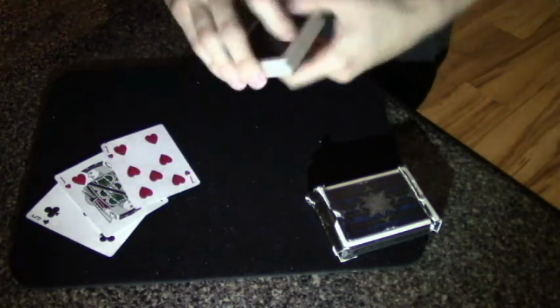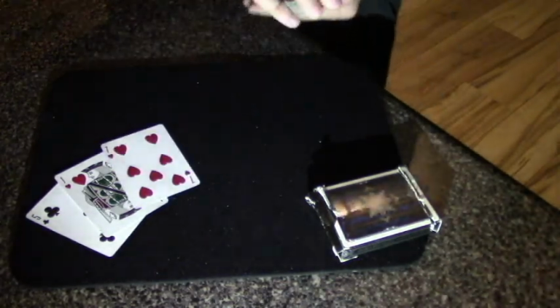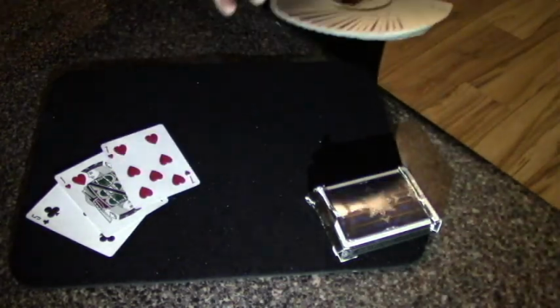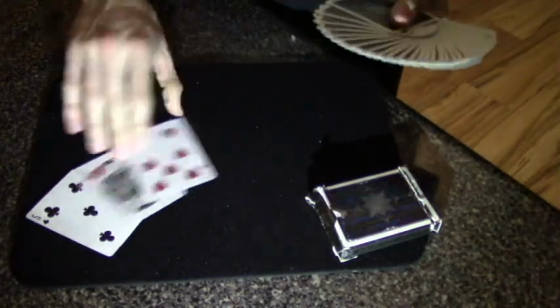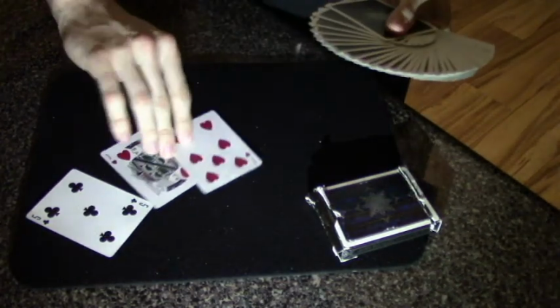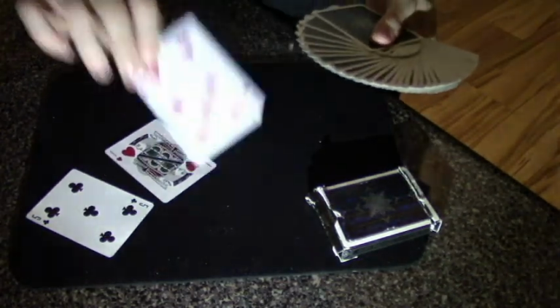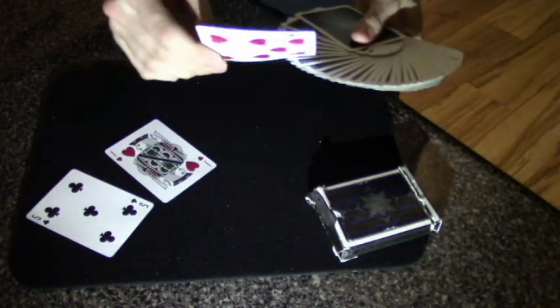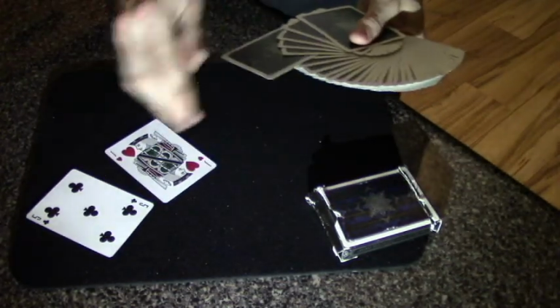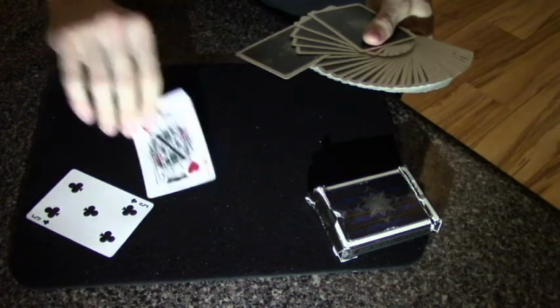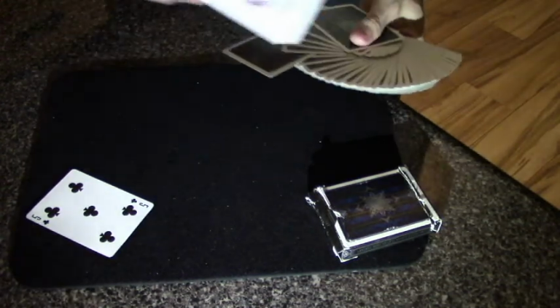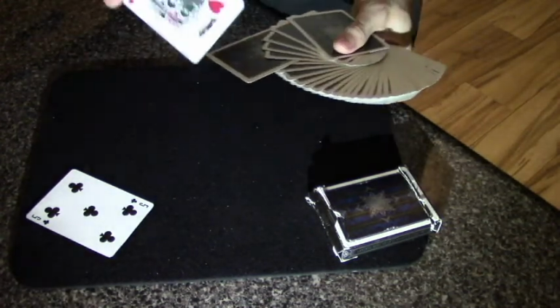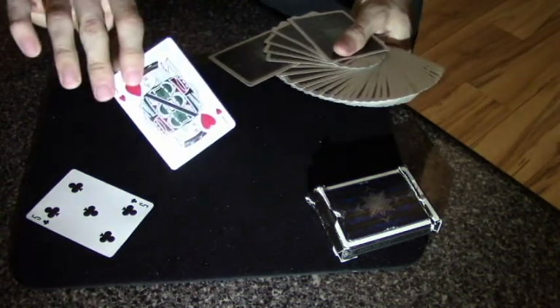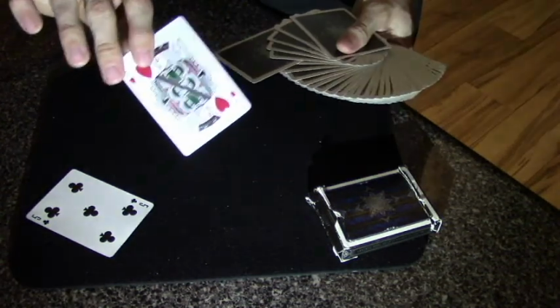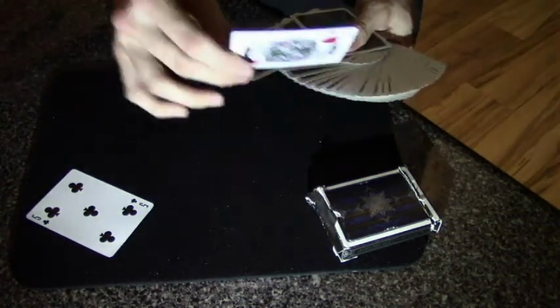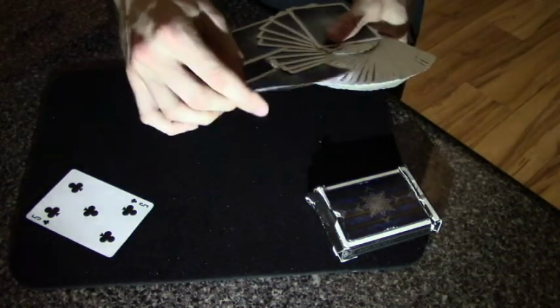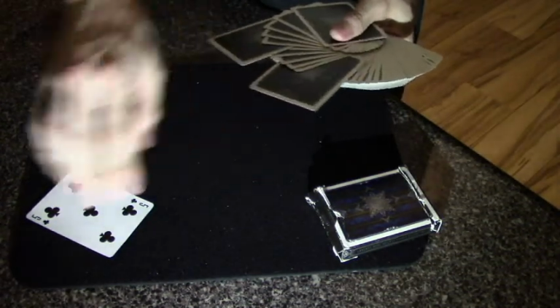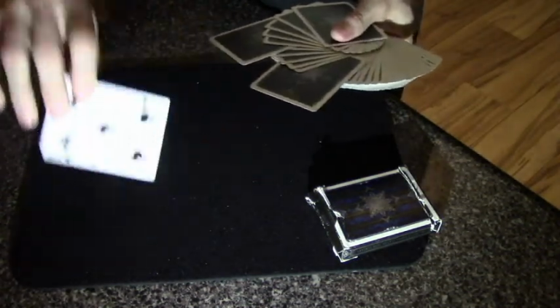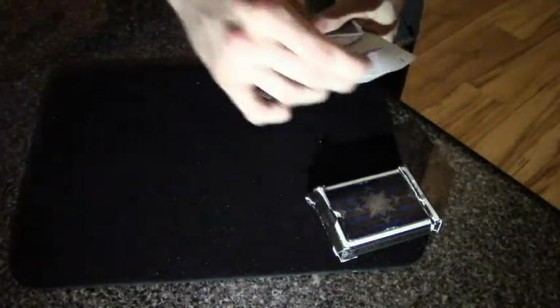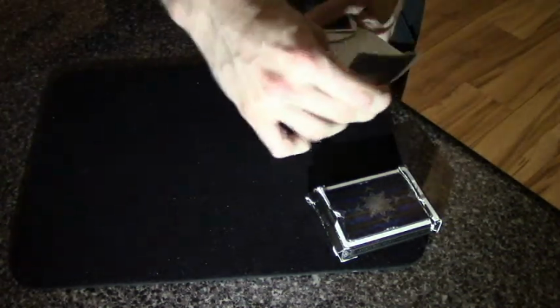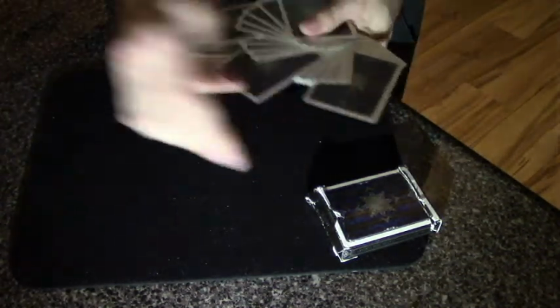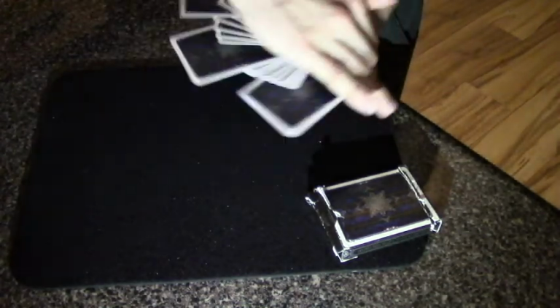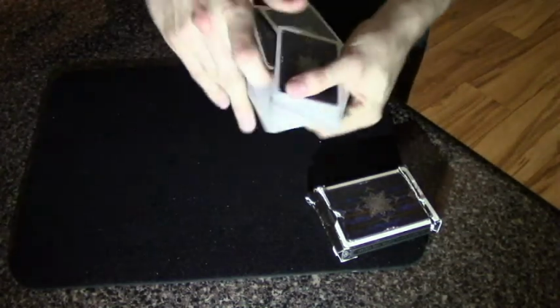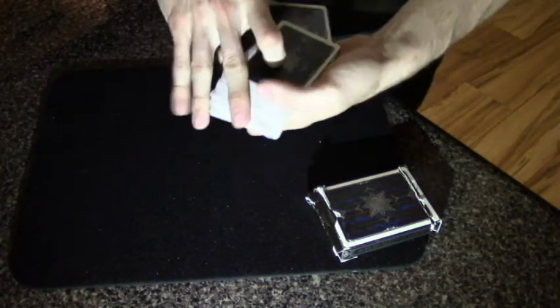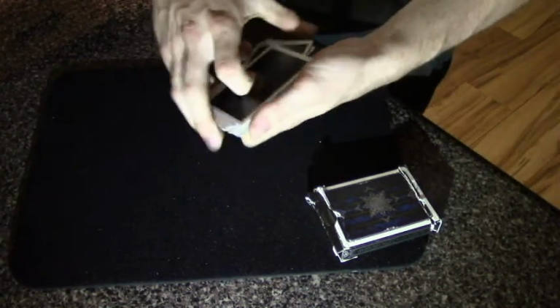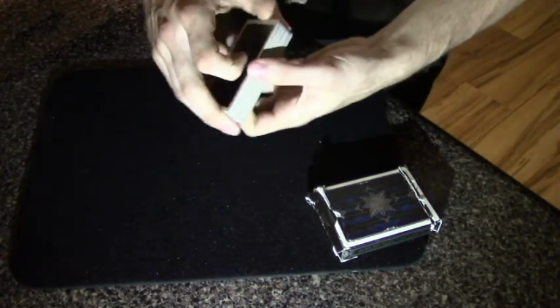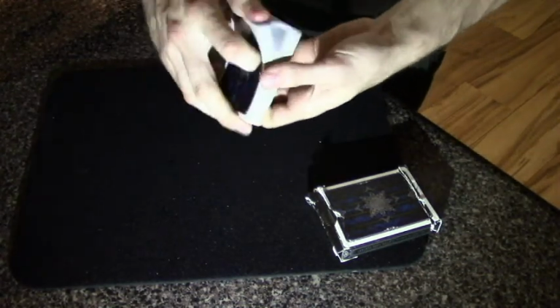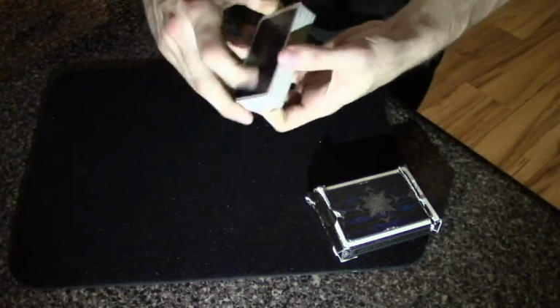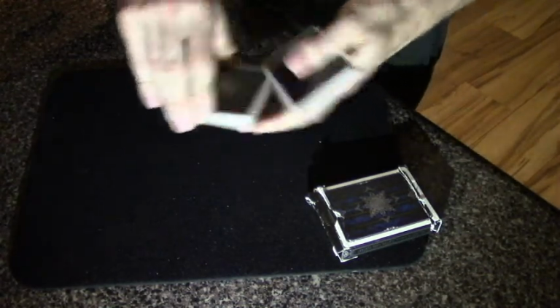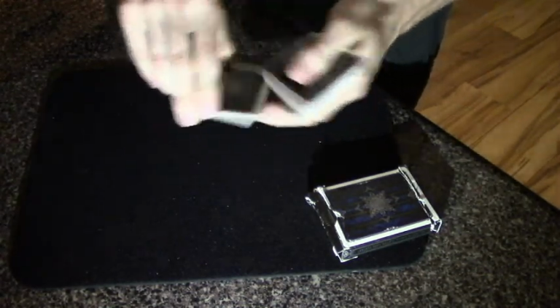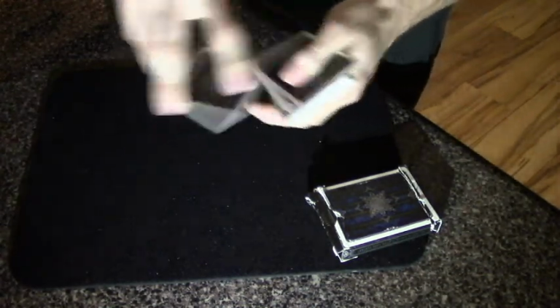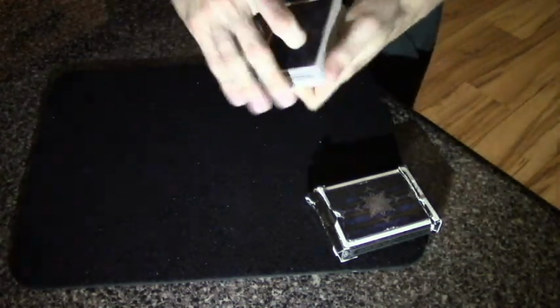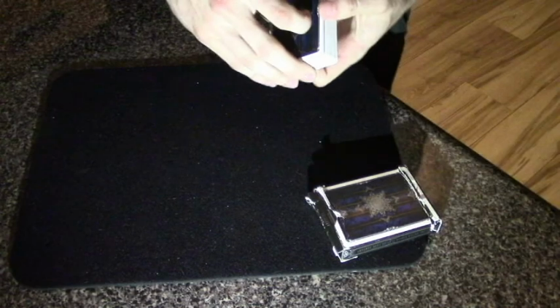I'm going to go ahead and put all the cards back. We got the seven of hearts, the jack of hearts, and the five of clubs. We're going to put those into the deck and give the deck a quick cut like that.